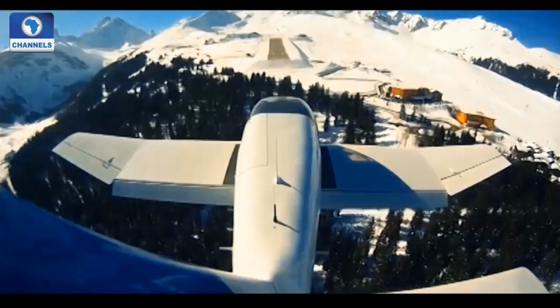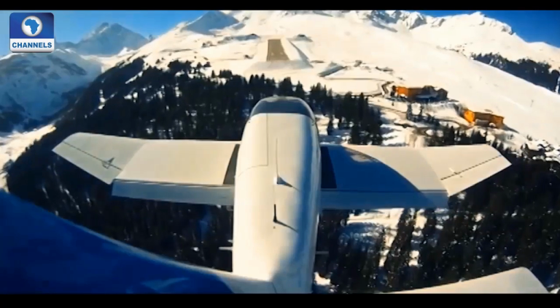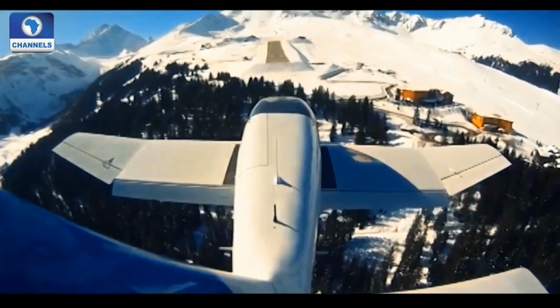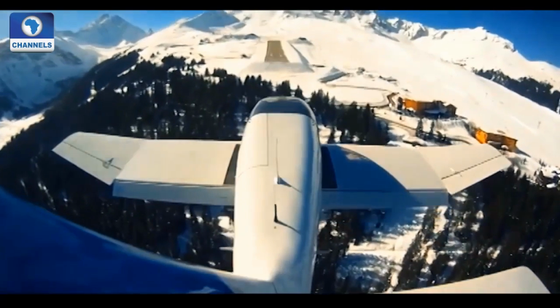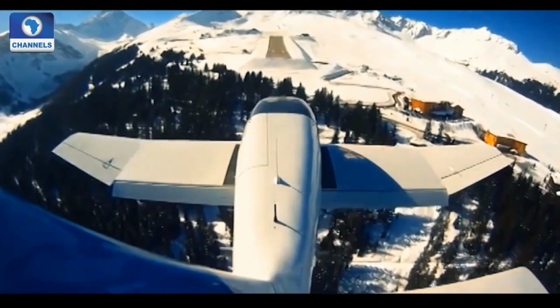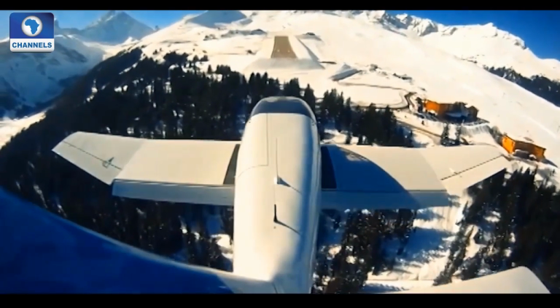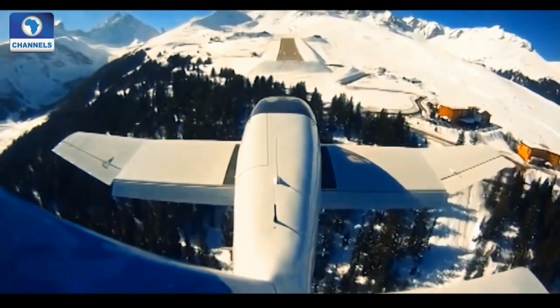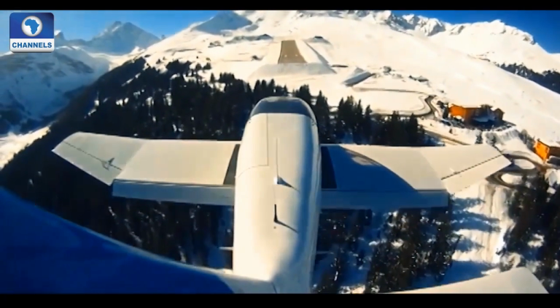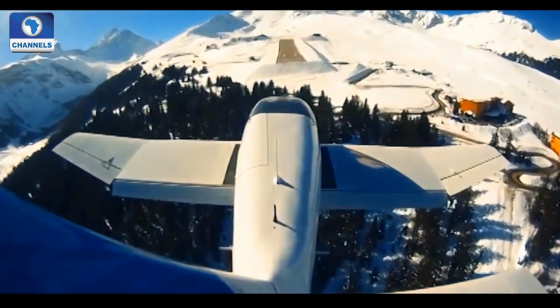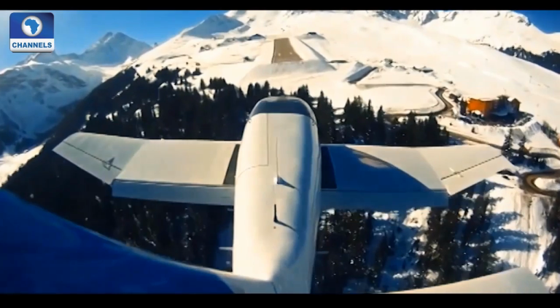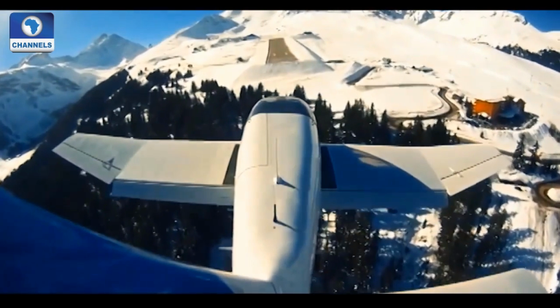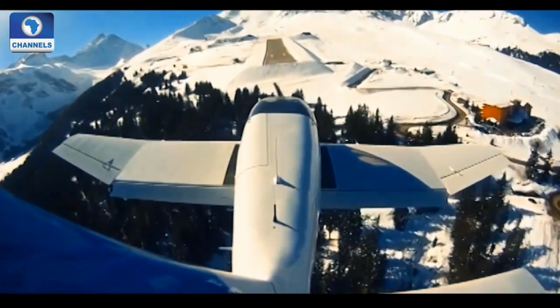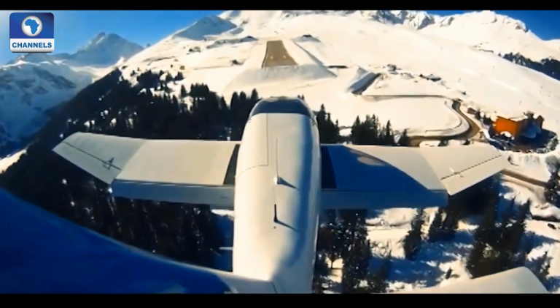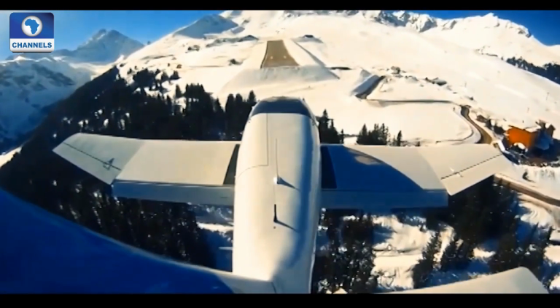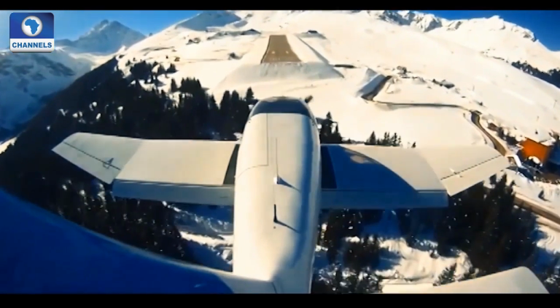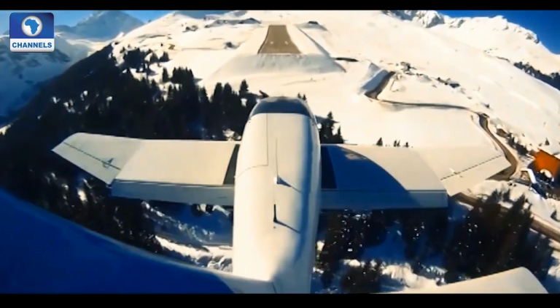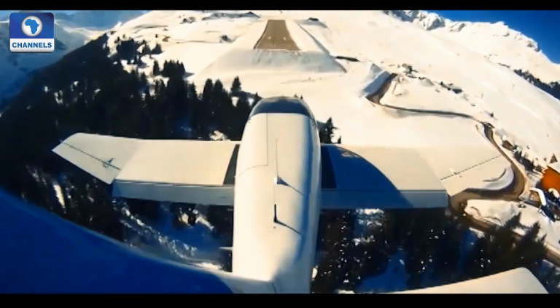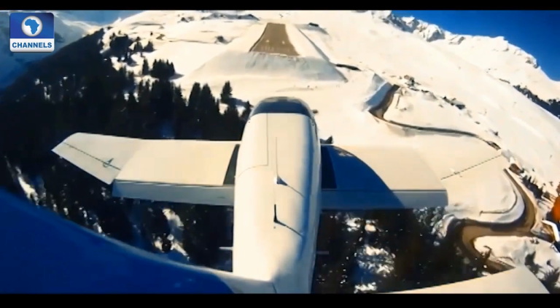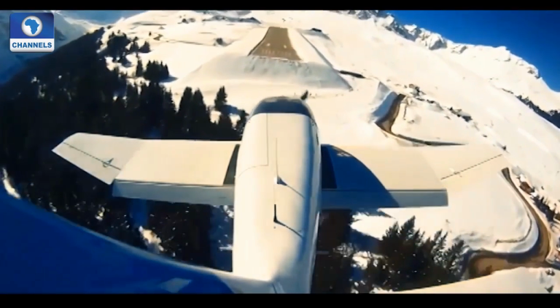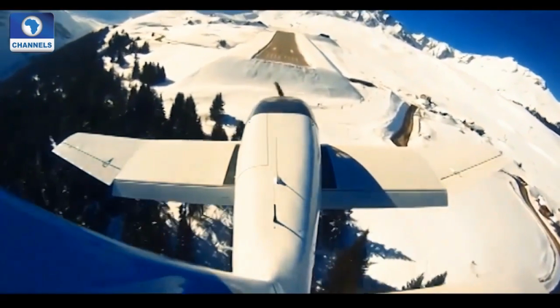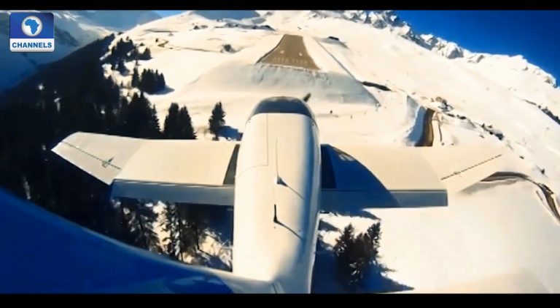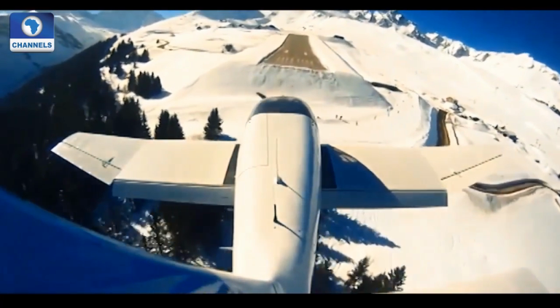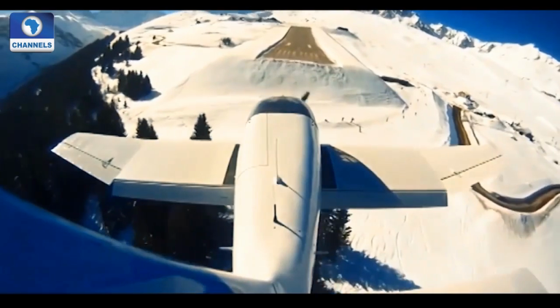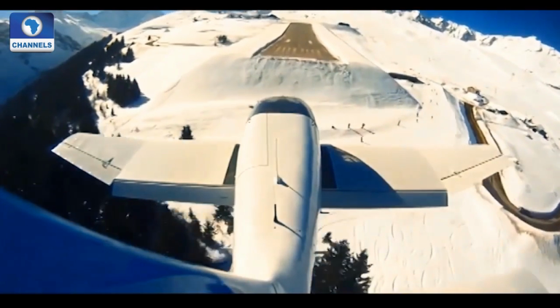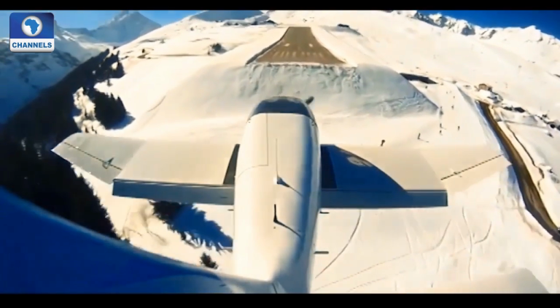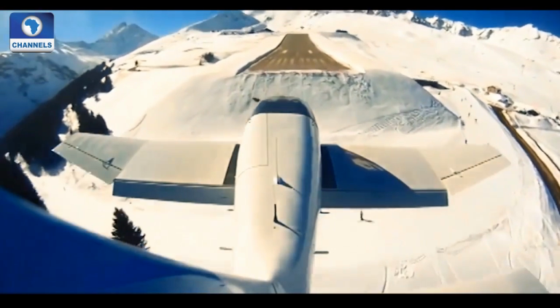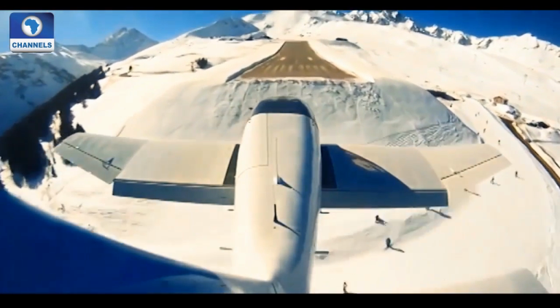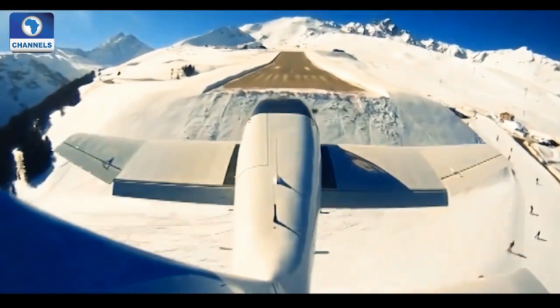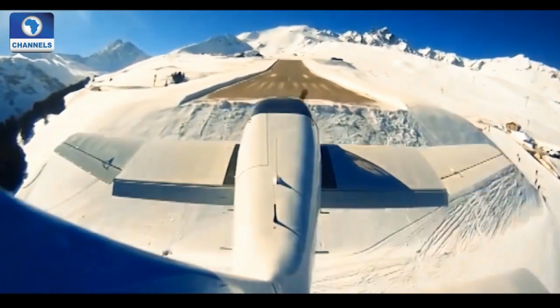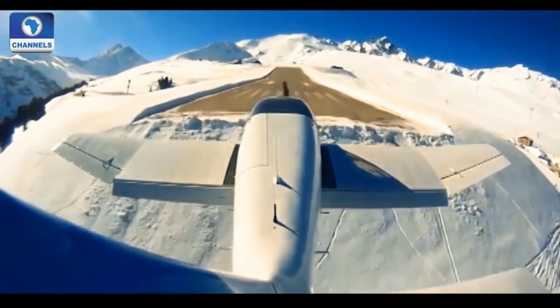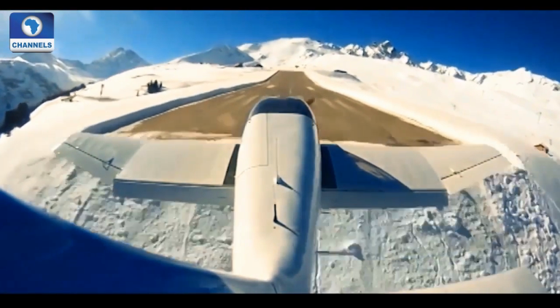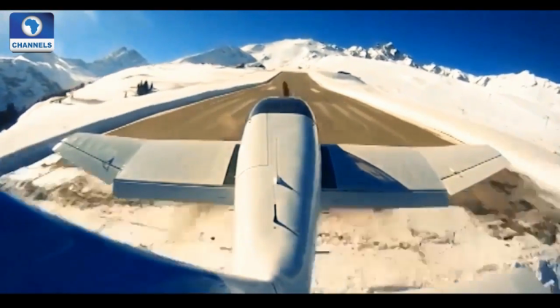A 1,700-foot strip of tarmac, located 6,000 feet above sea level, on a slope in the French Alps, serves as the only airport in the ski-happy town of Courchevel.